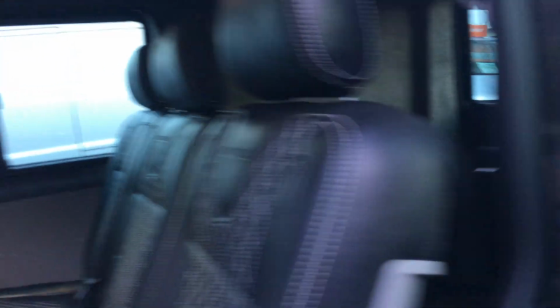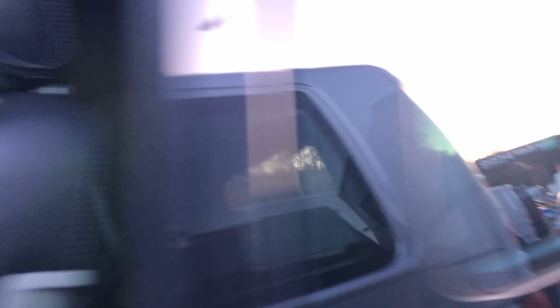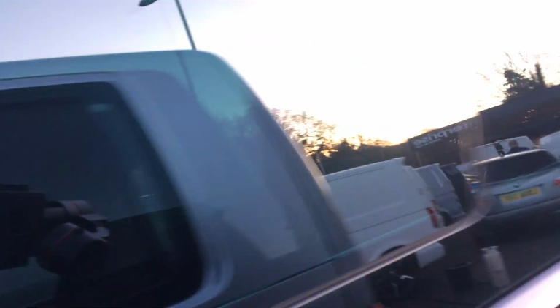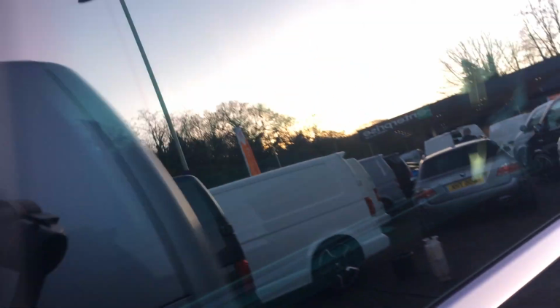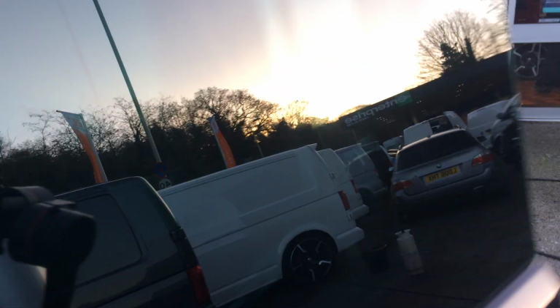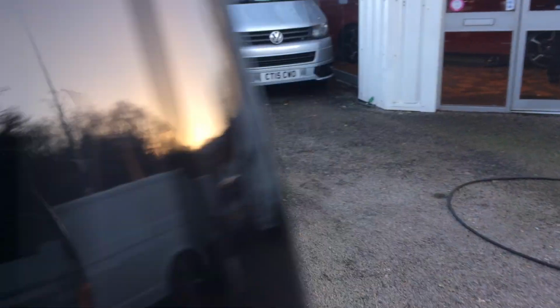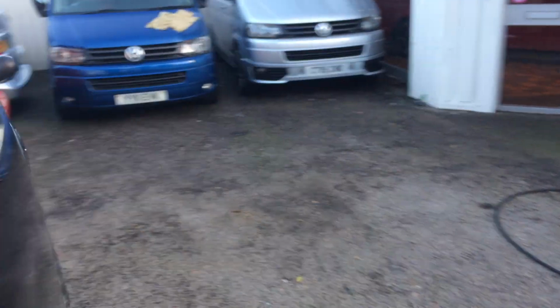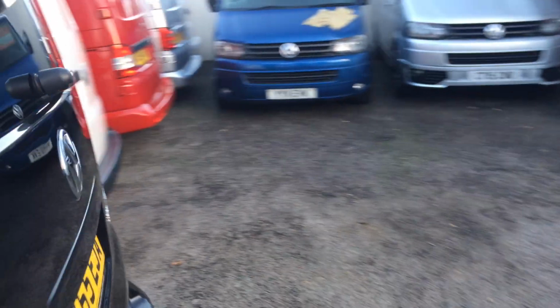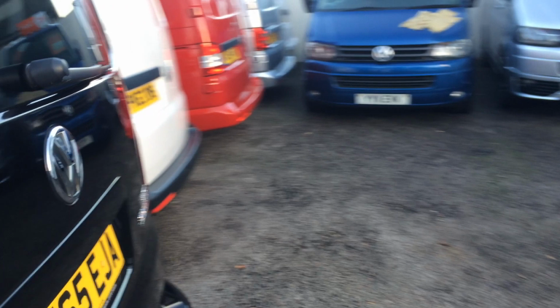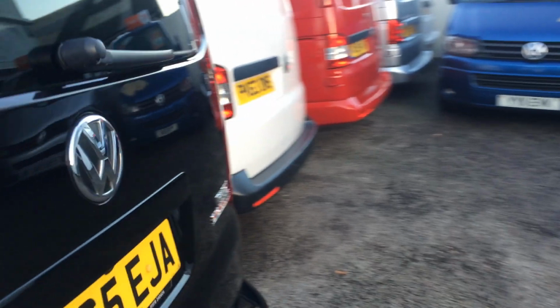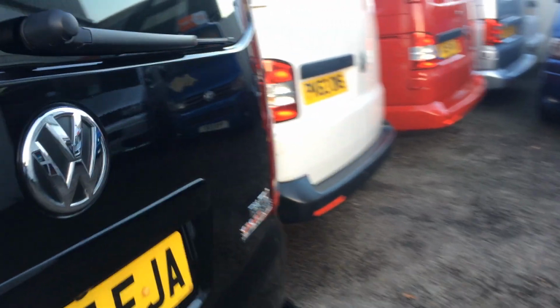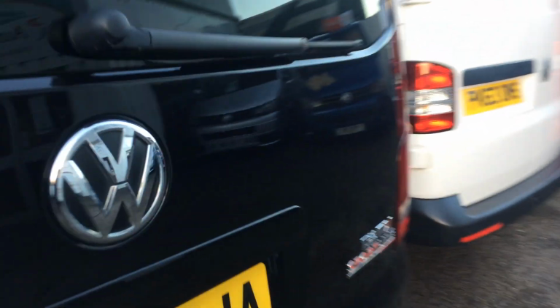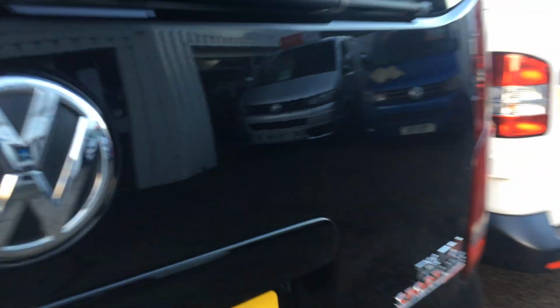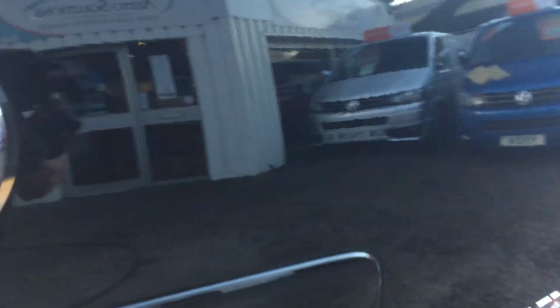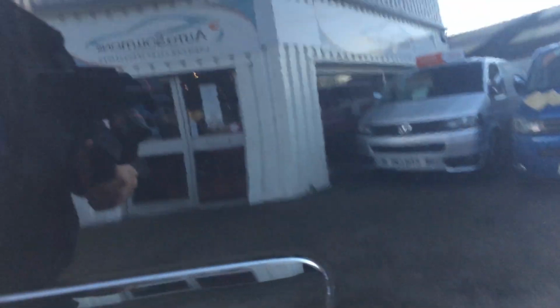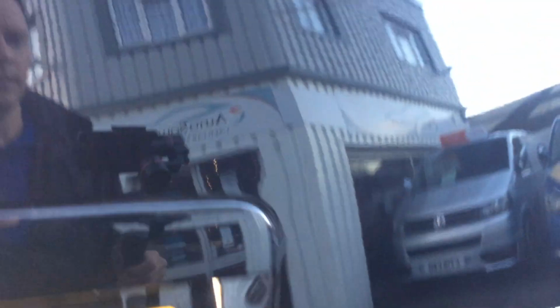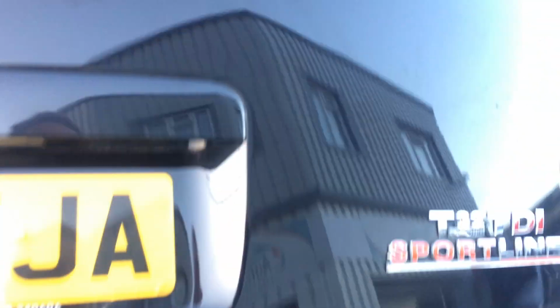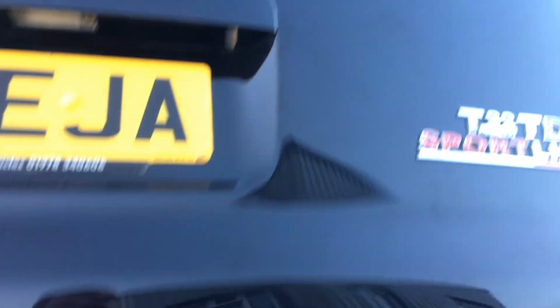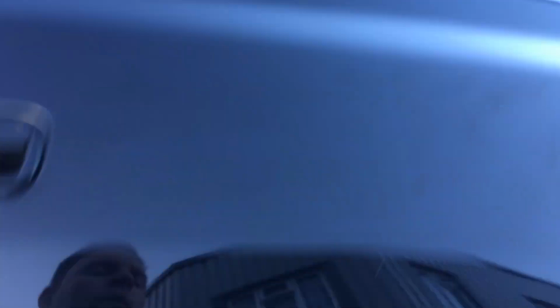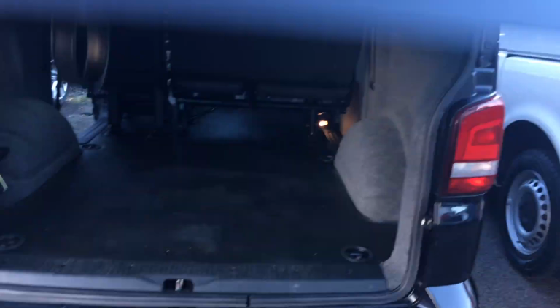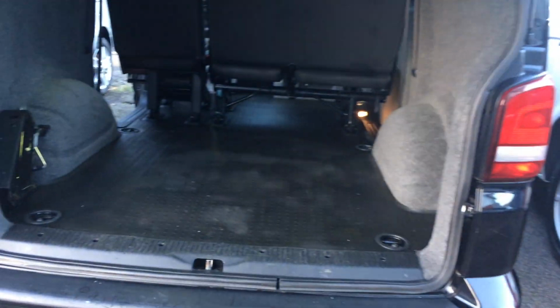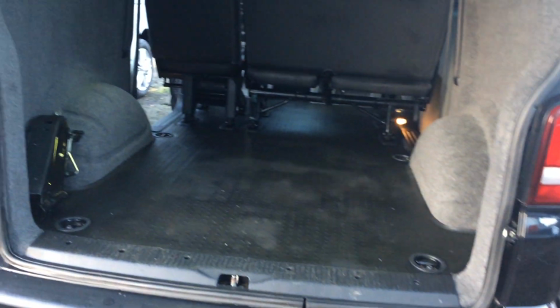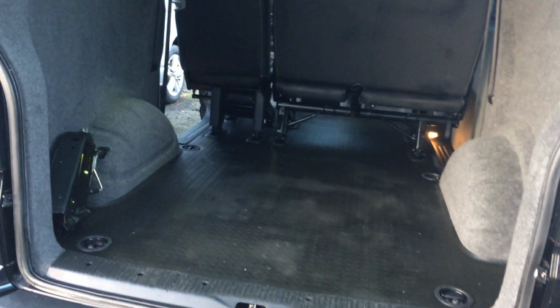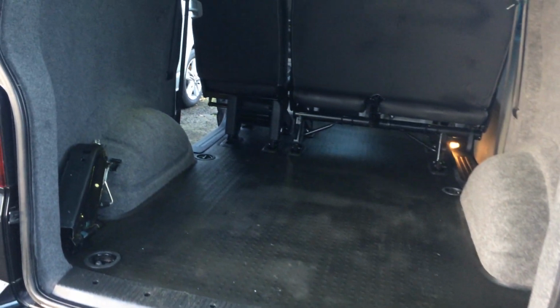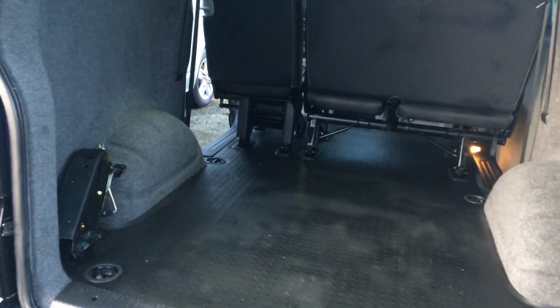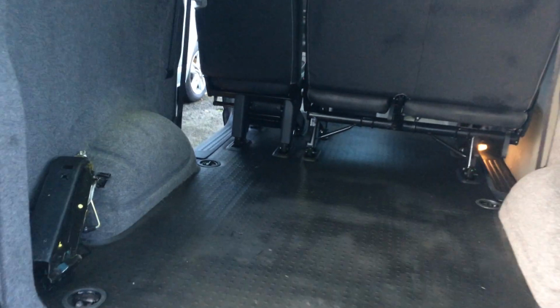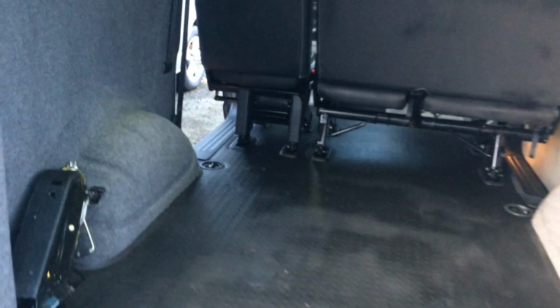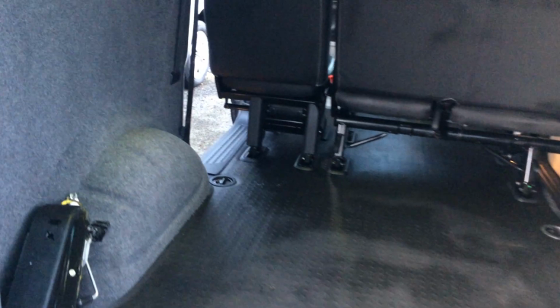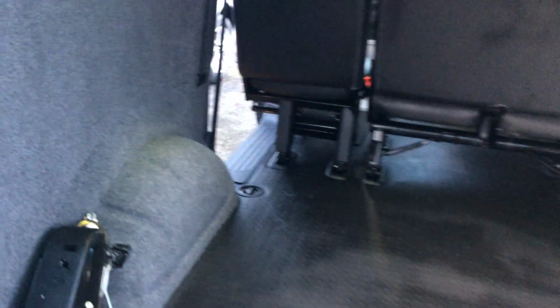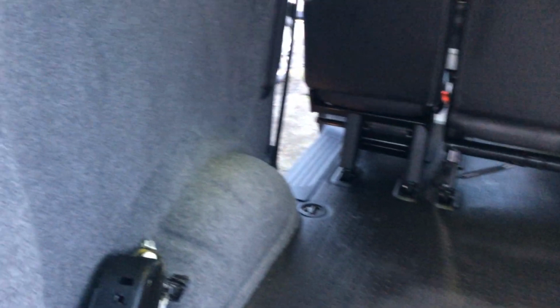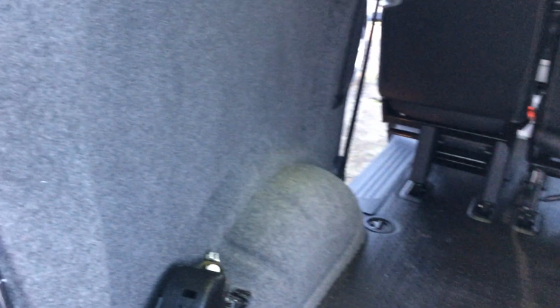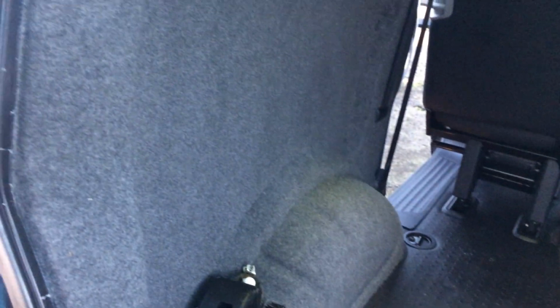In the back, you have the tailgate, and it's all nicely carpeted on the side.